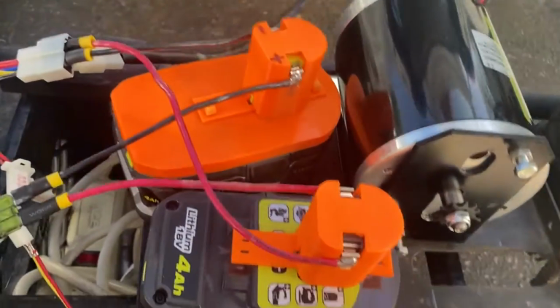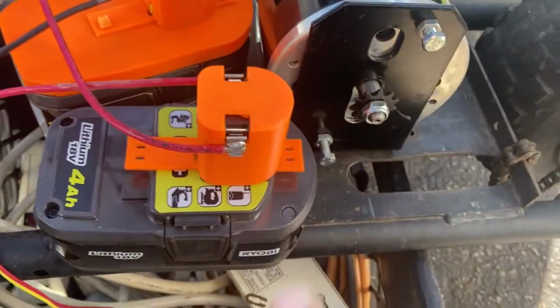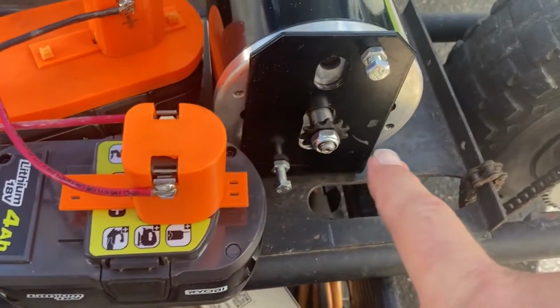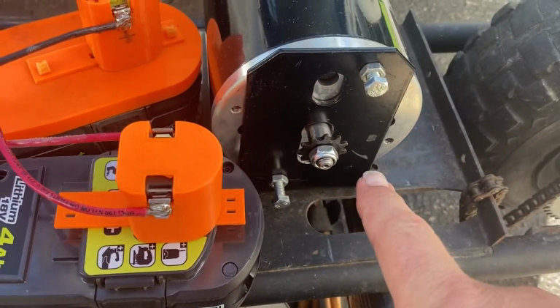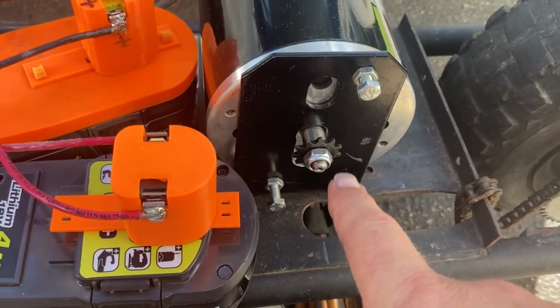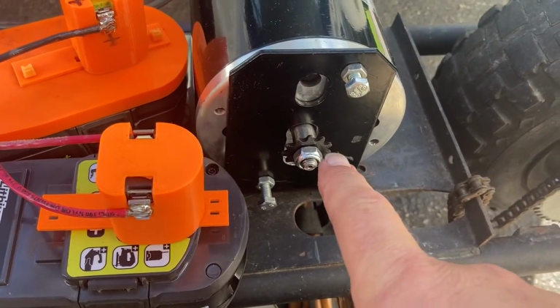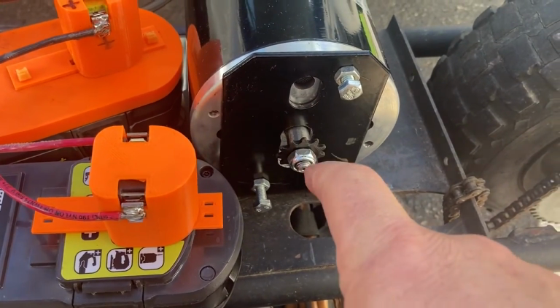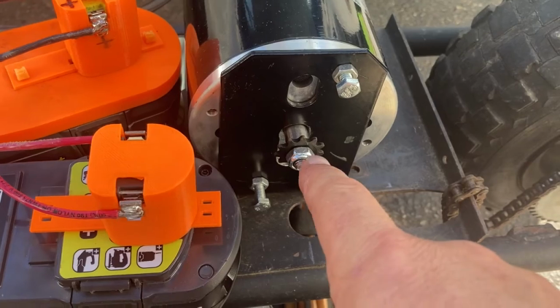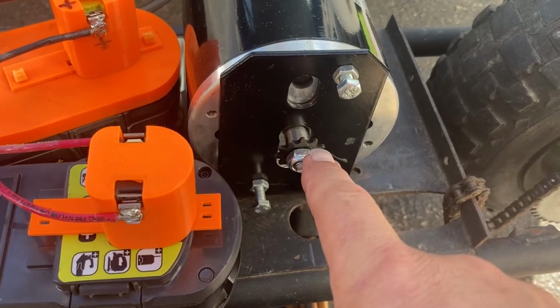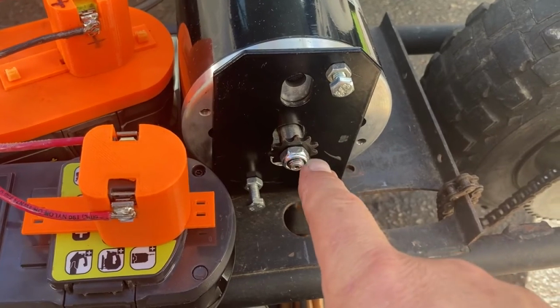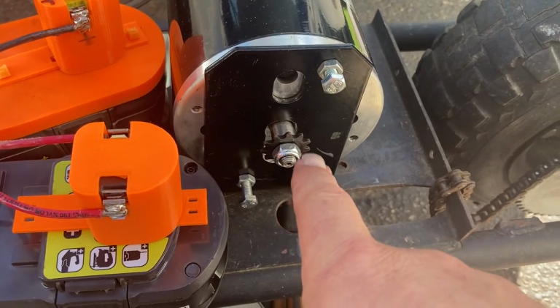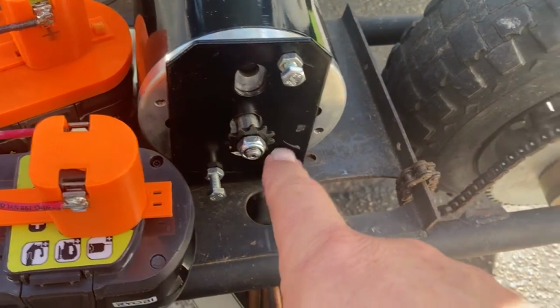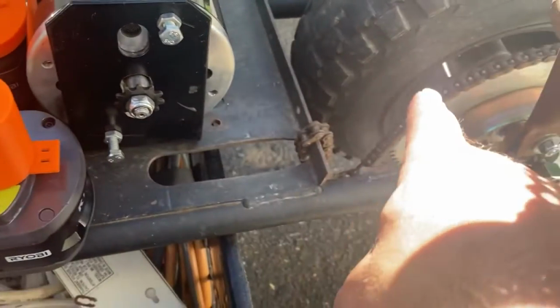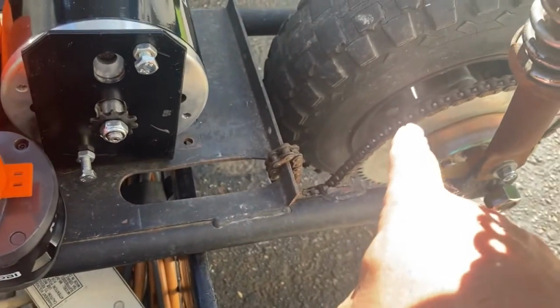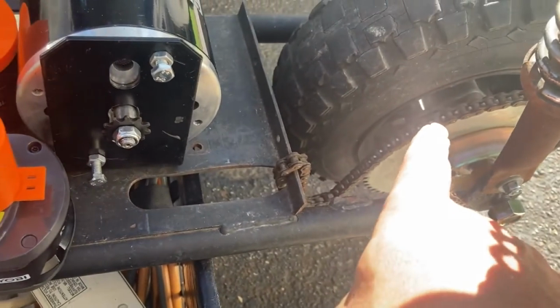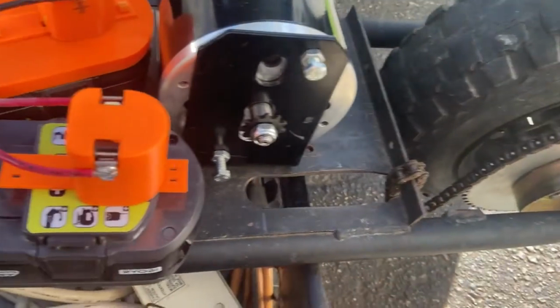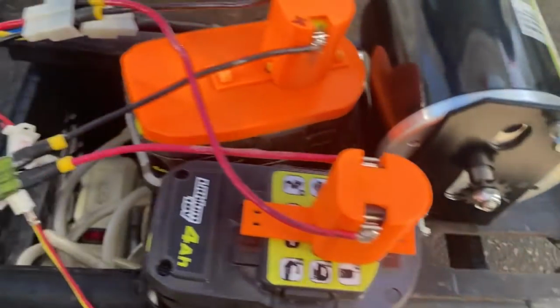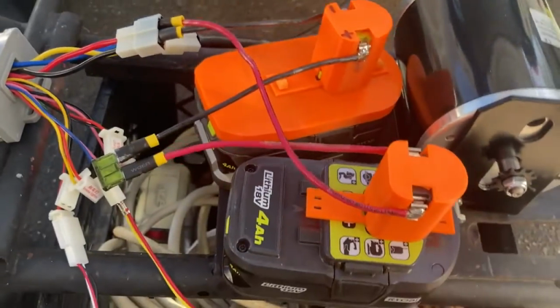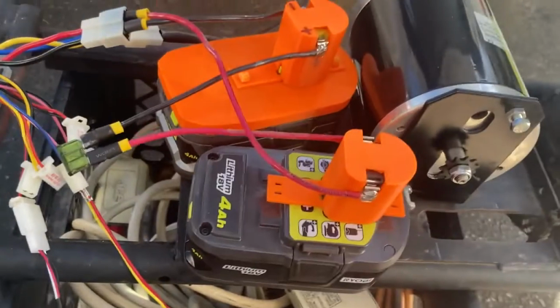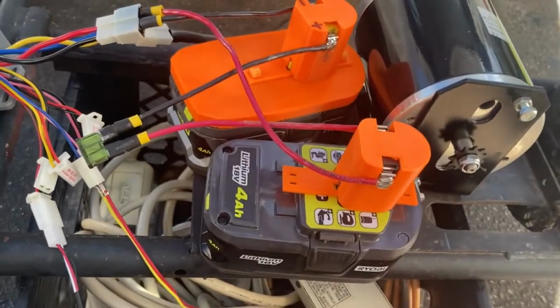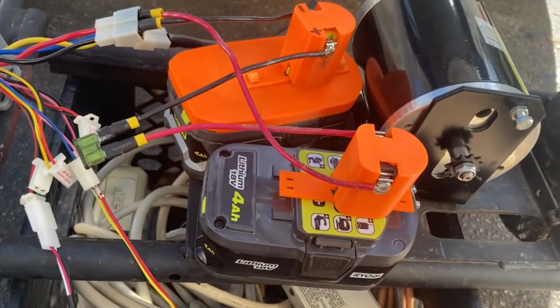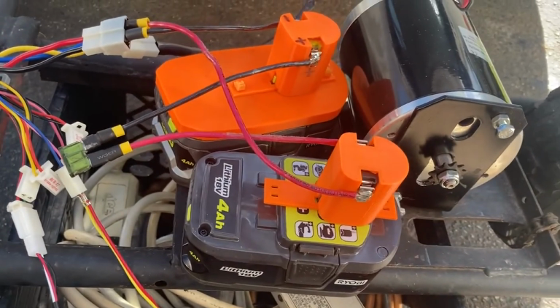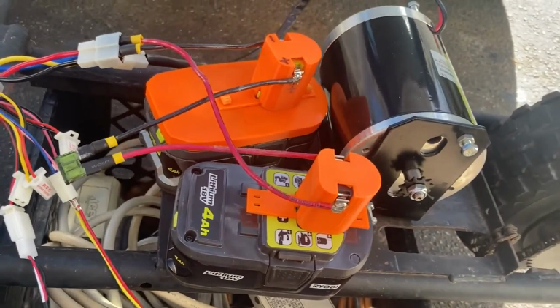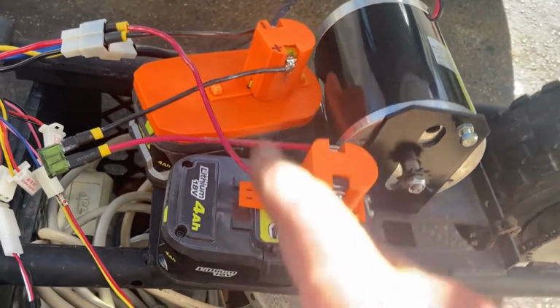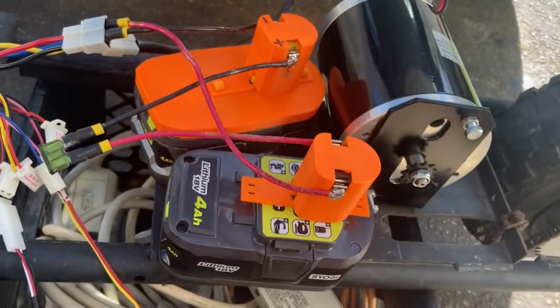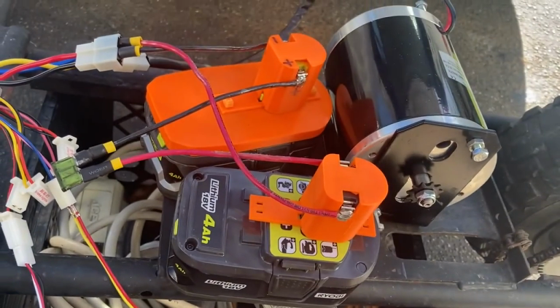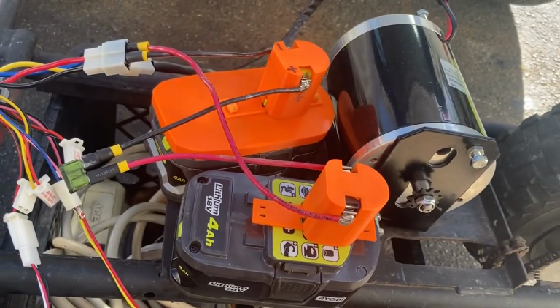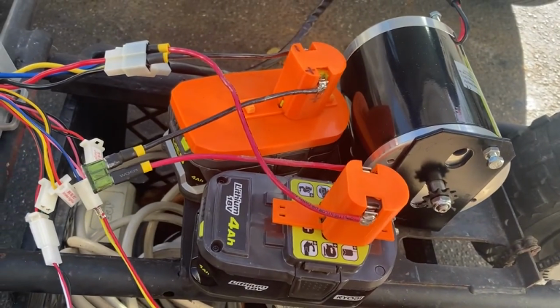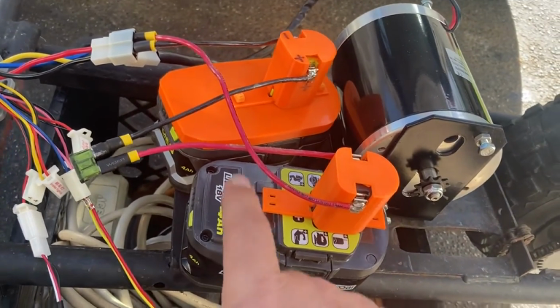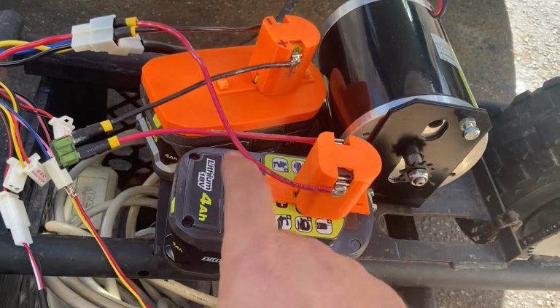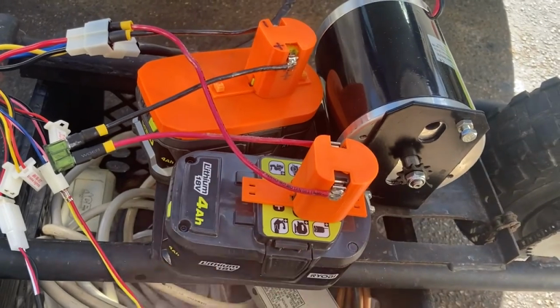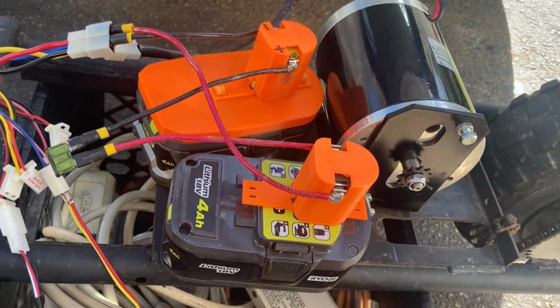I'm still waiting on getting the replacement correct sprocket in the mail — that'll match up to the number 35 chain in the back. But looks like proof of concept is pretty good. Just have to get everything cleaned up and find a spot for these batteries.